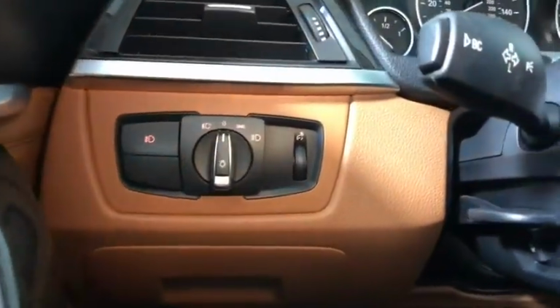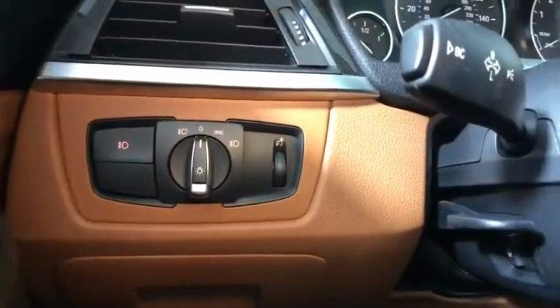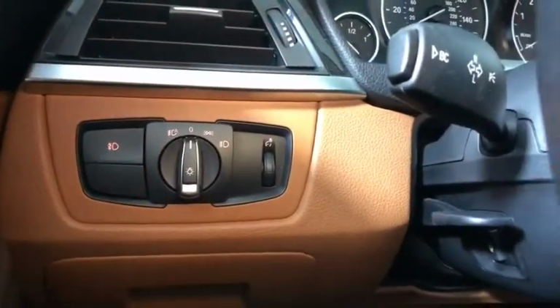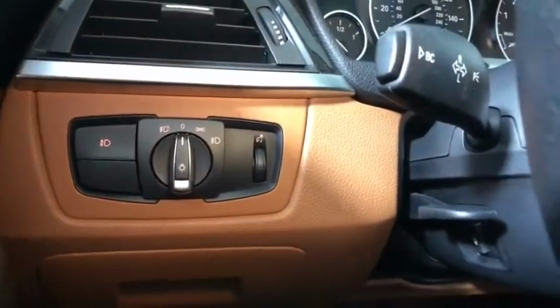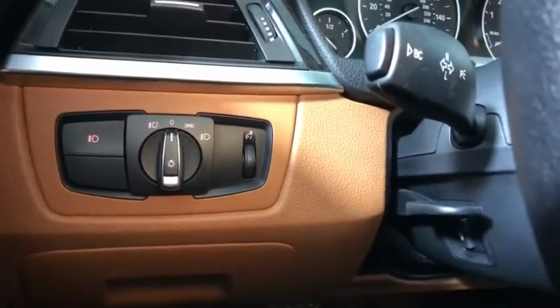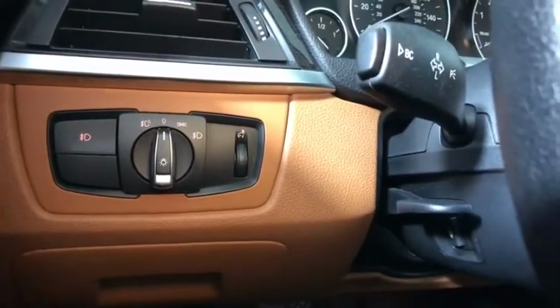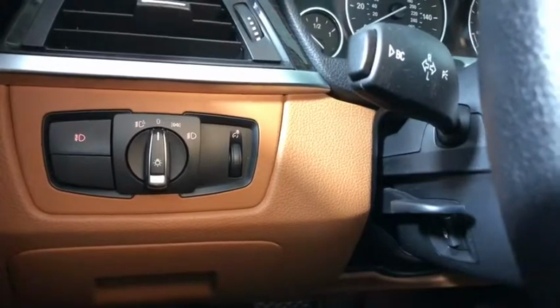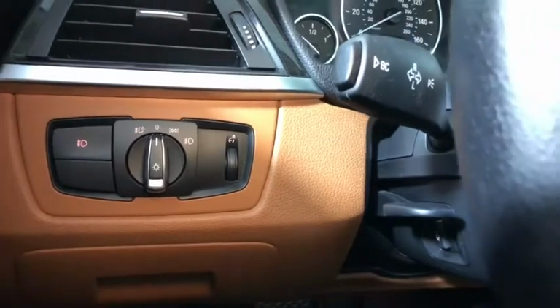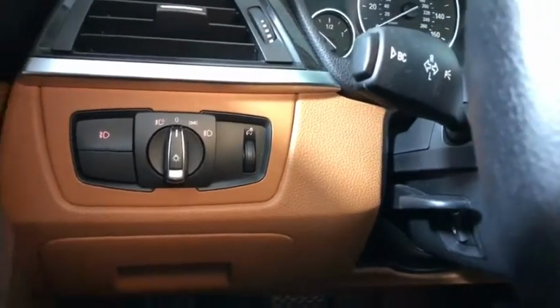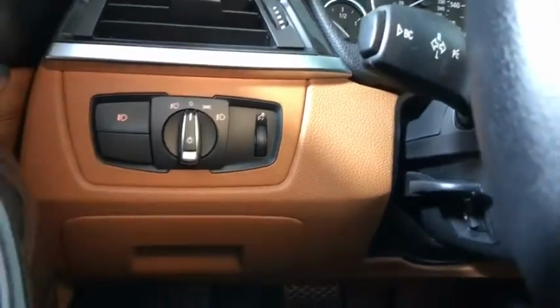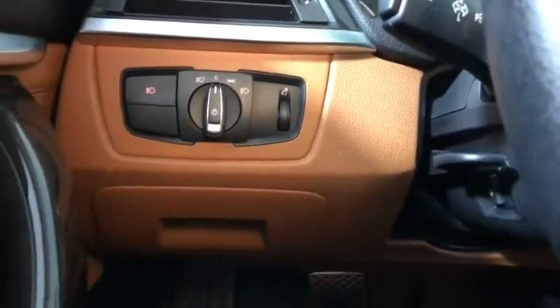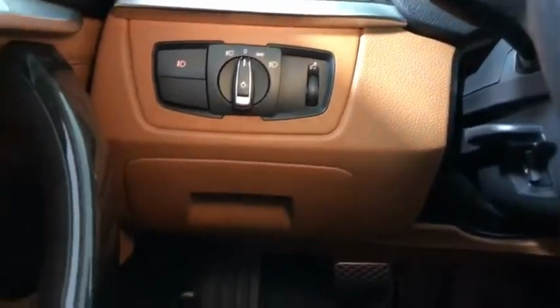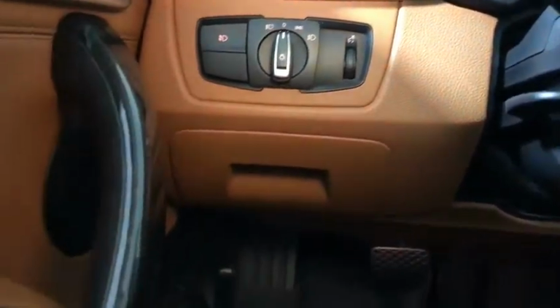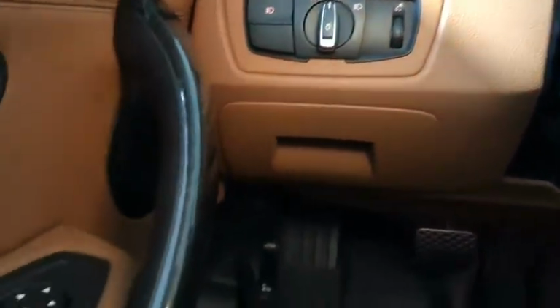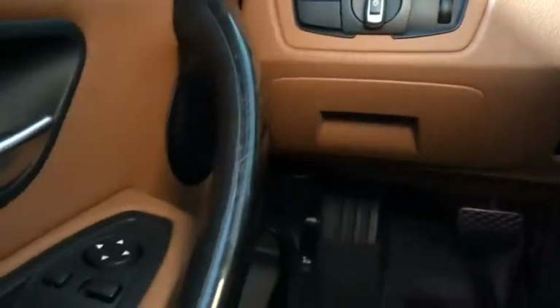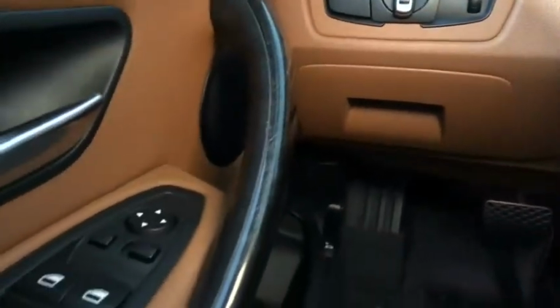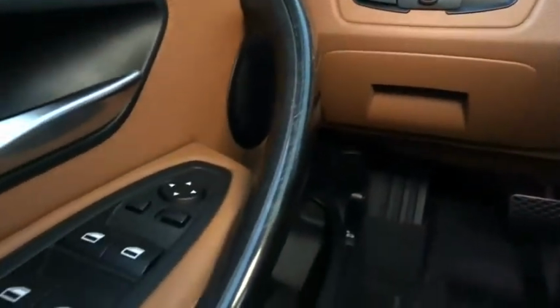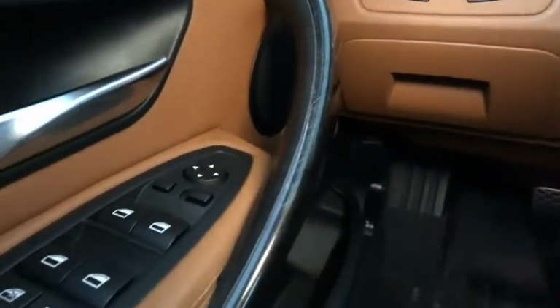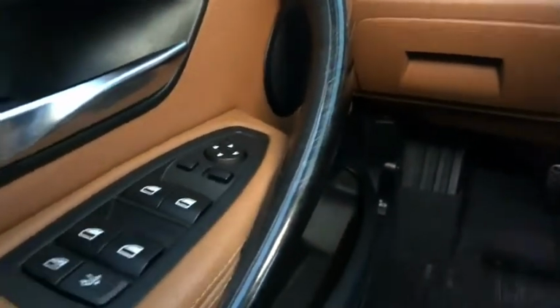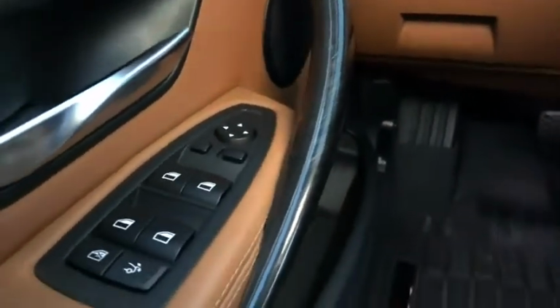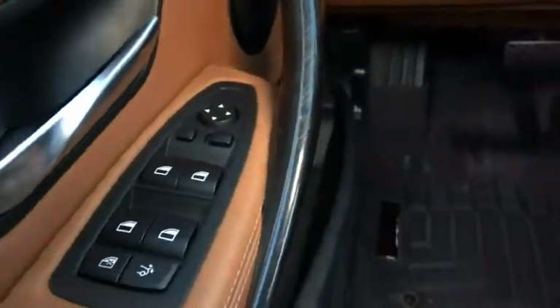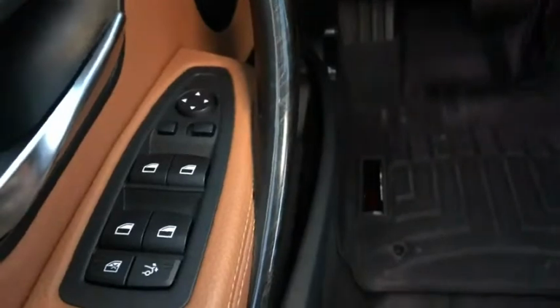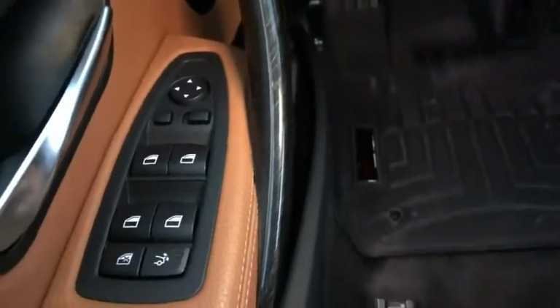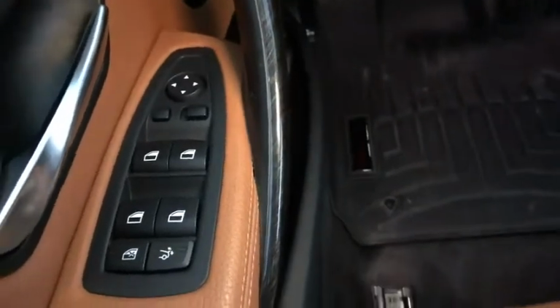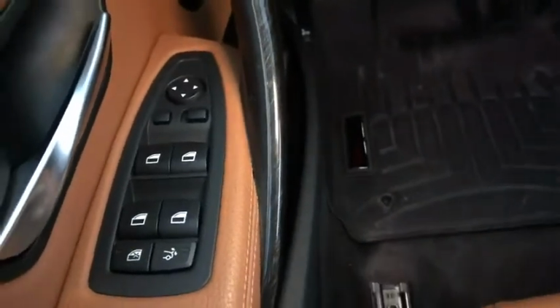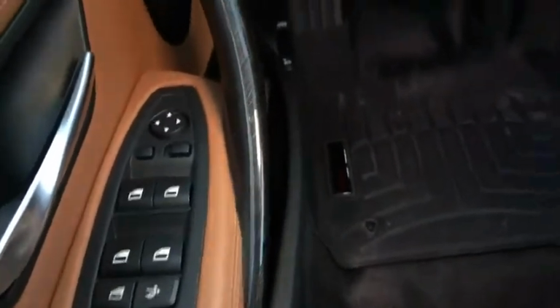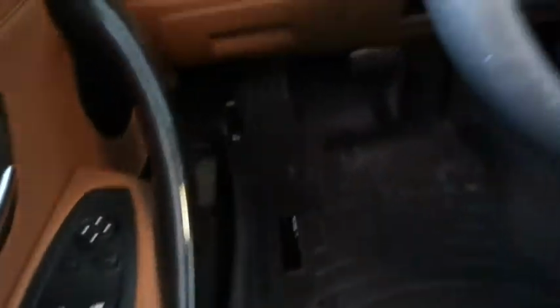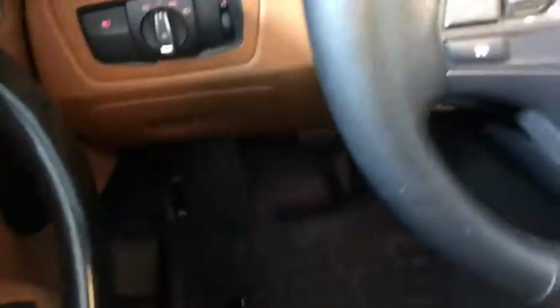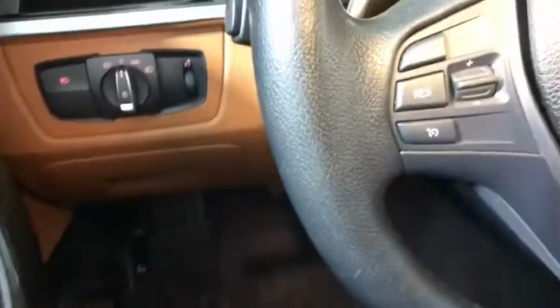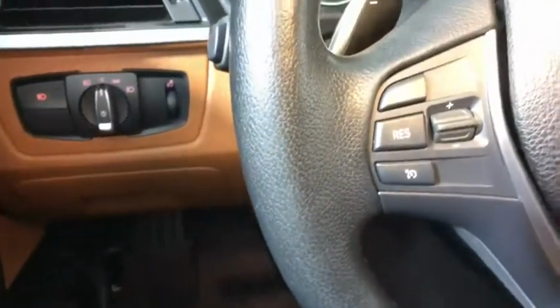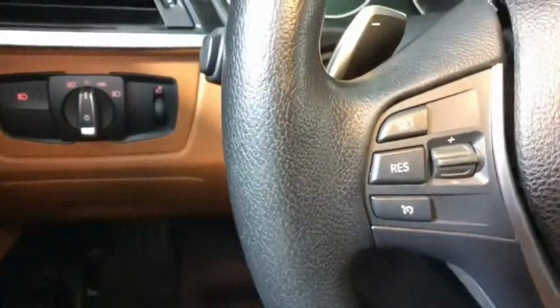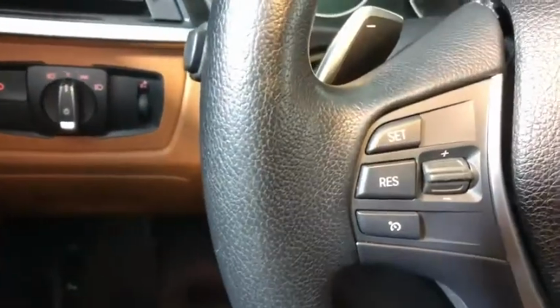Universal garage door opener, electronic stability control, fog lights, power windows, rear window defroster, trip computer, CD player, tachometer, power moonroof, brake assist.